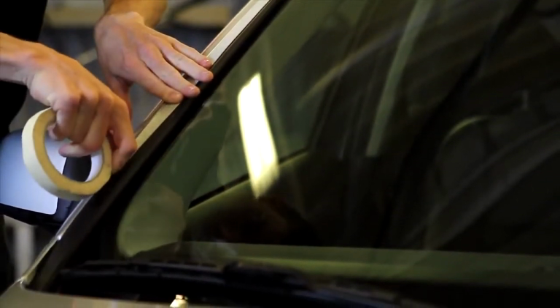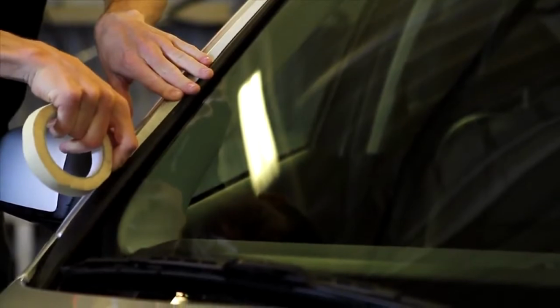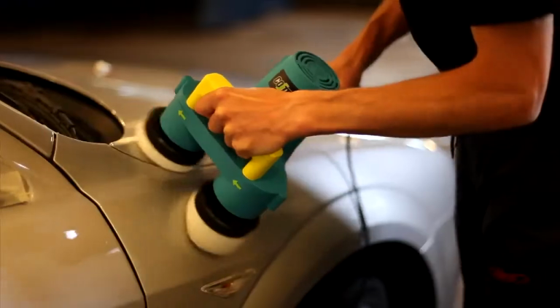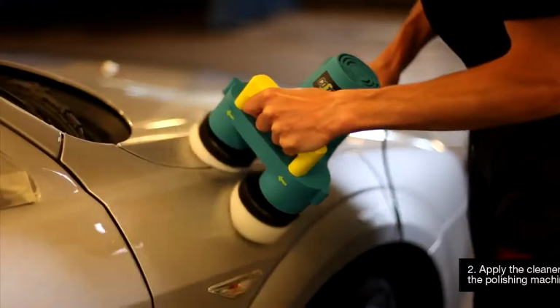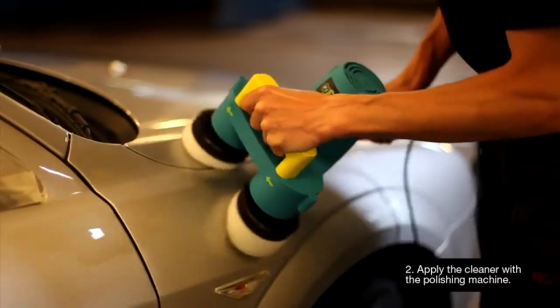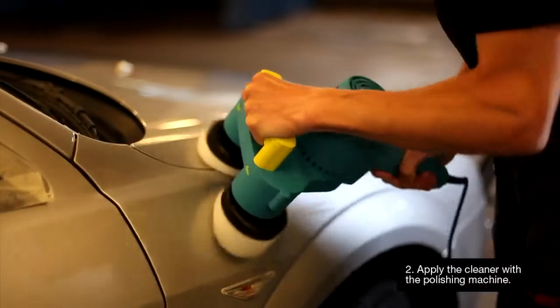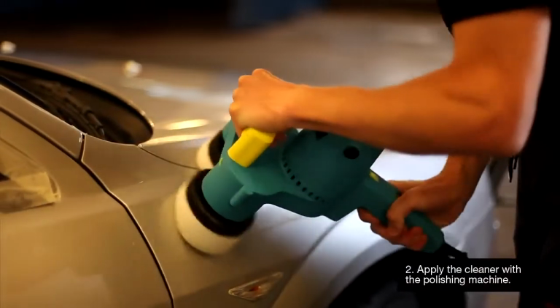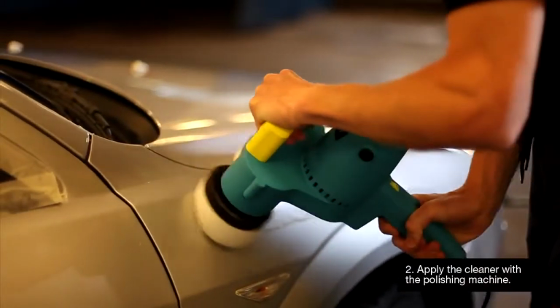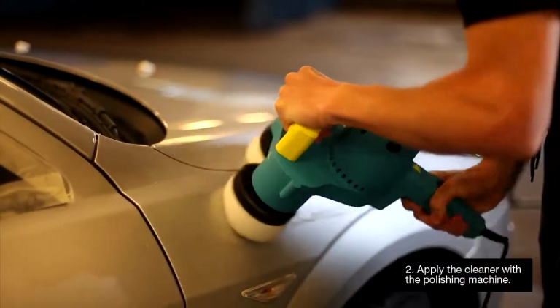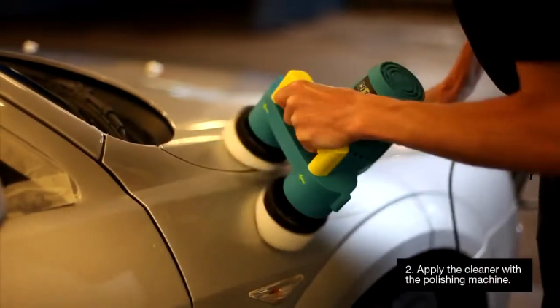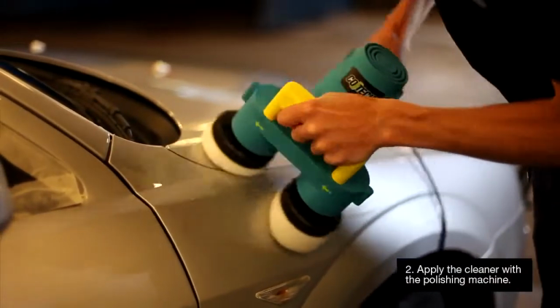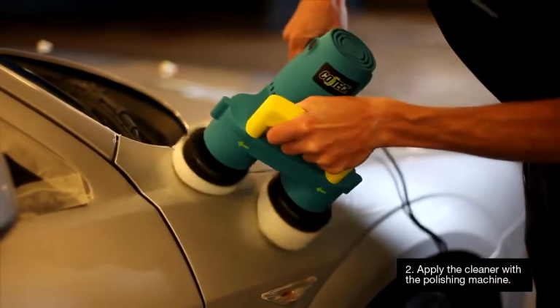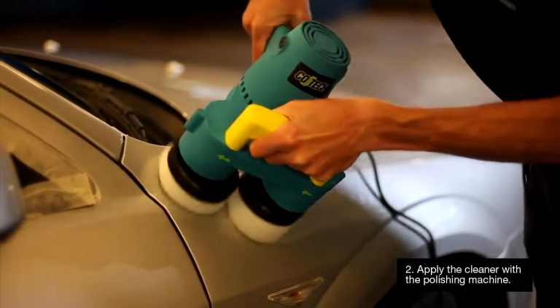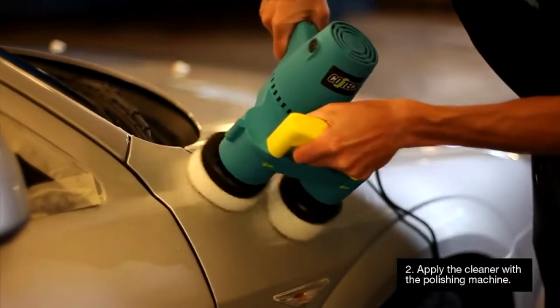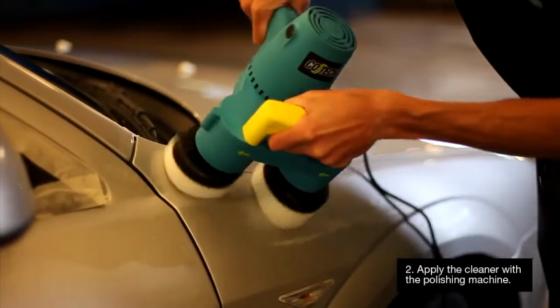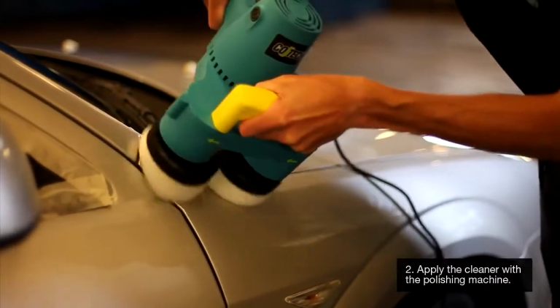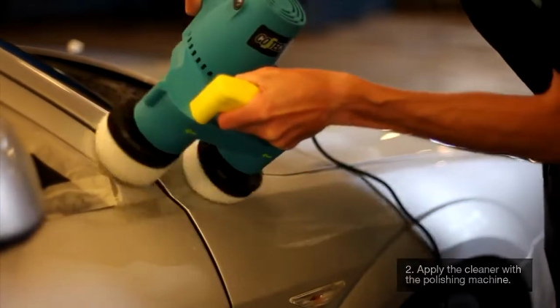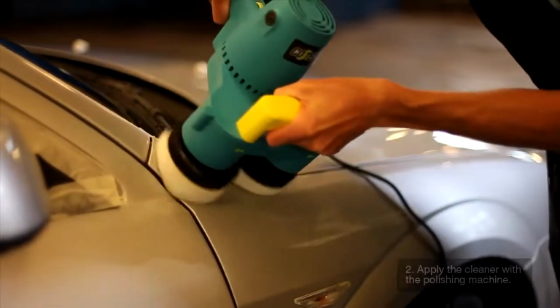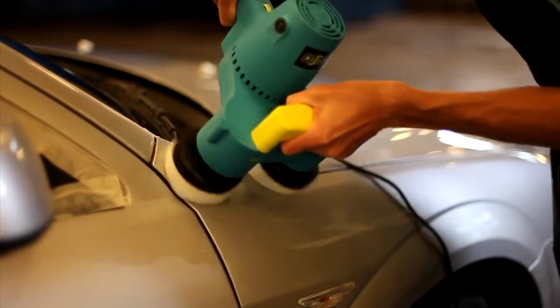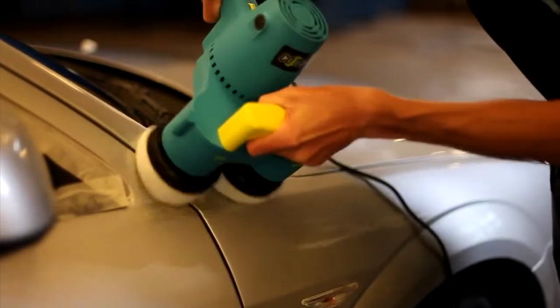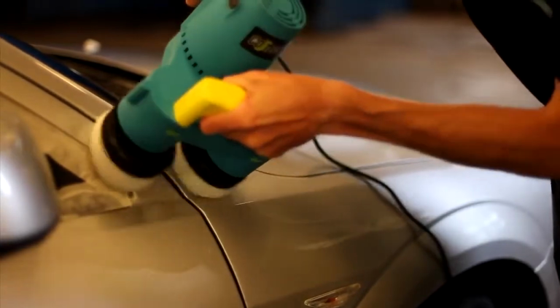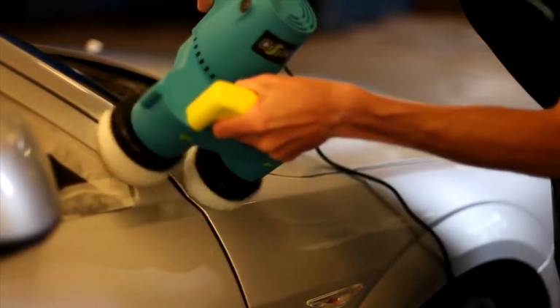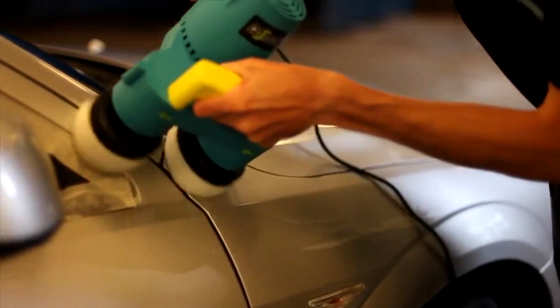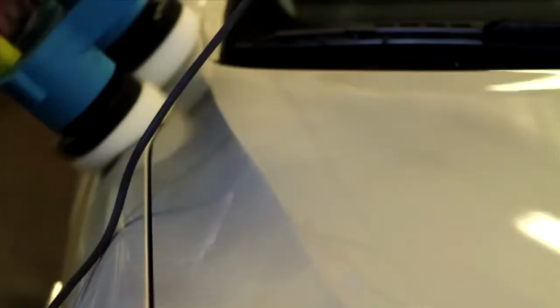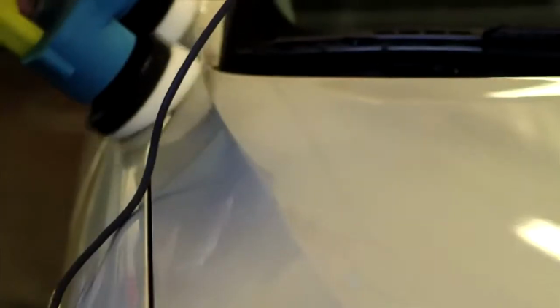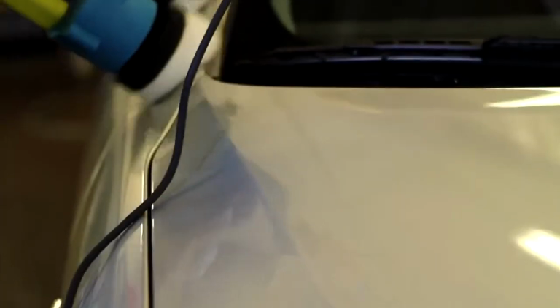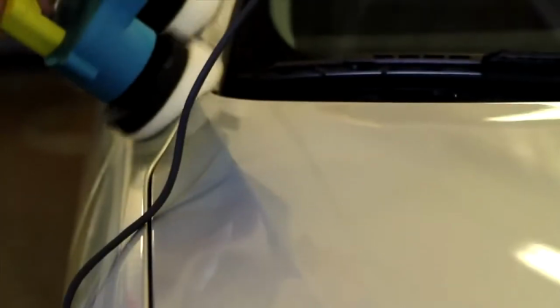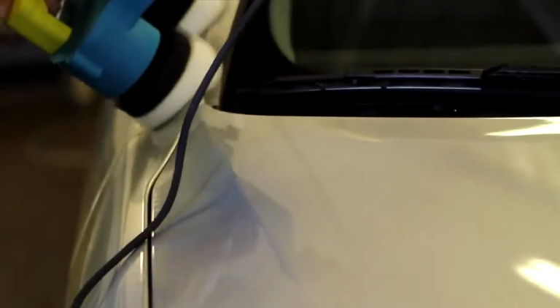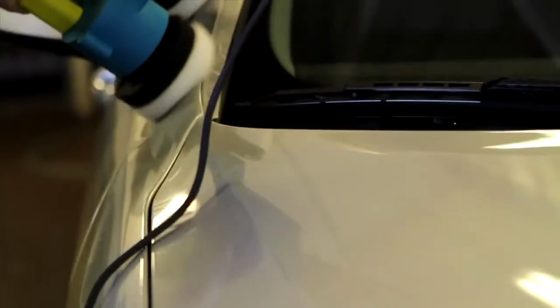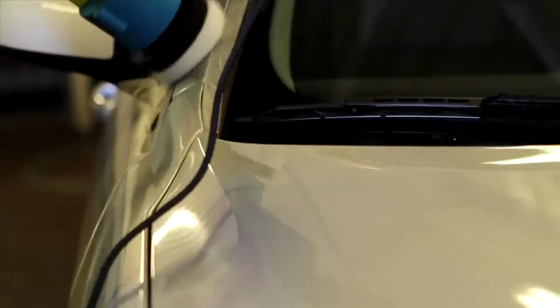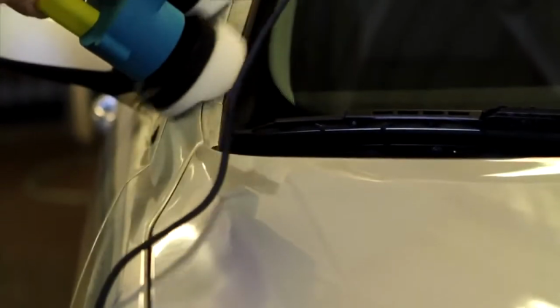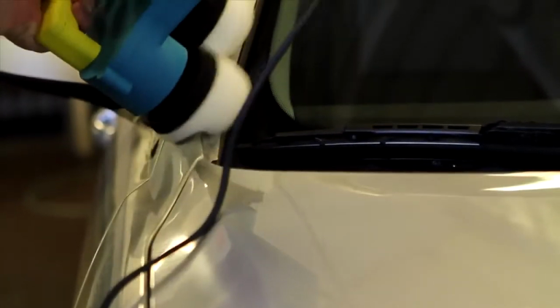Apply the cleaner to the round part of the polishing machine. Polish using light pressure and allow the cleaner to be distributed evenly over the paint.